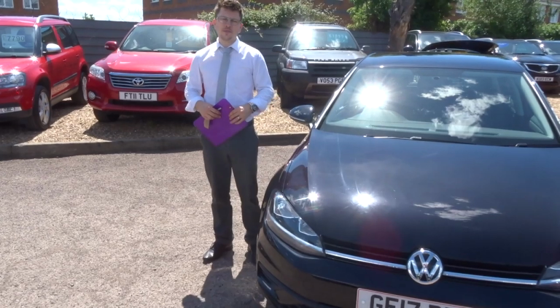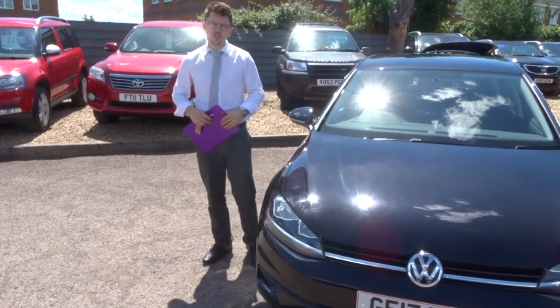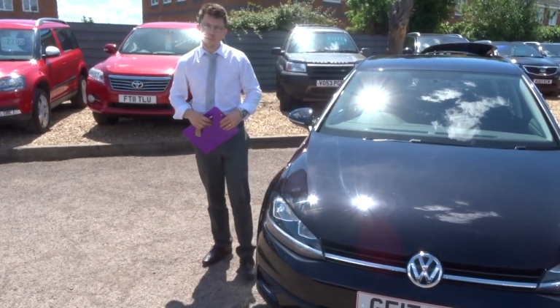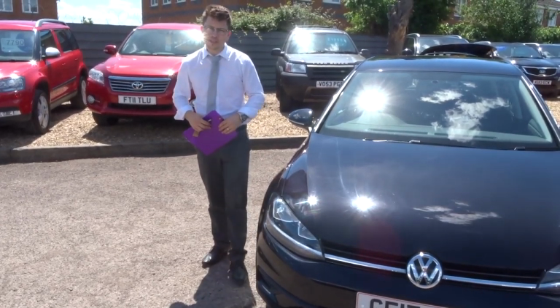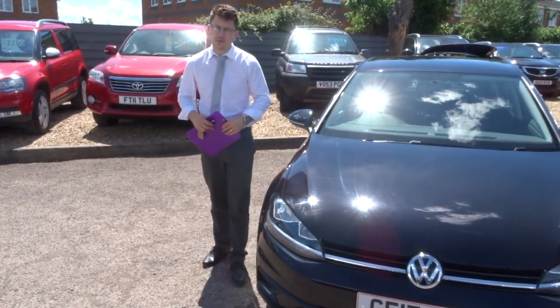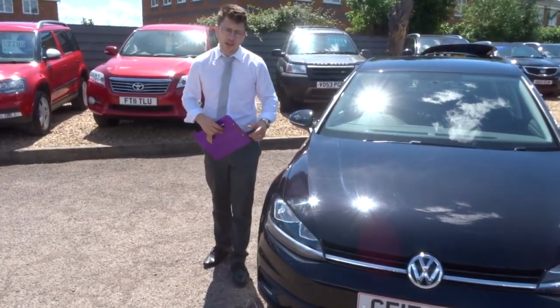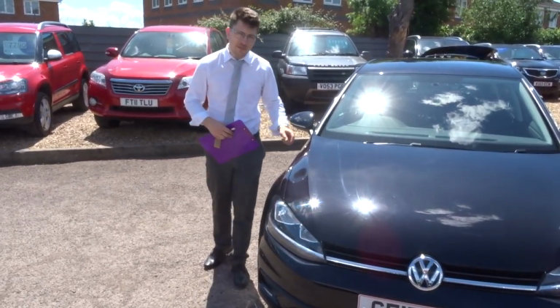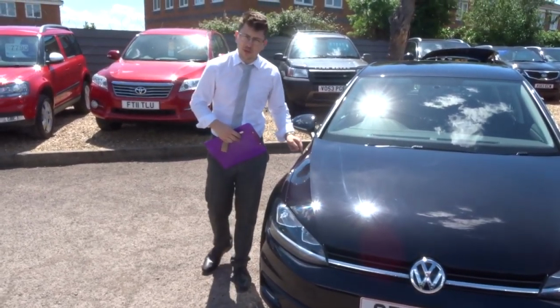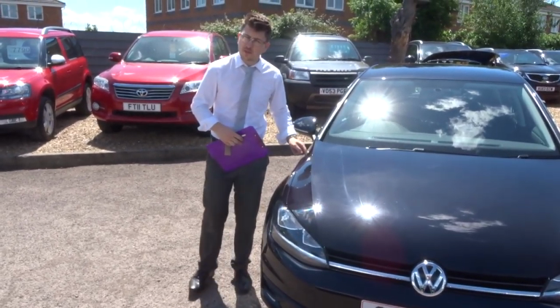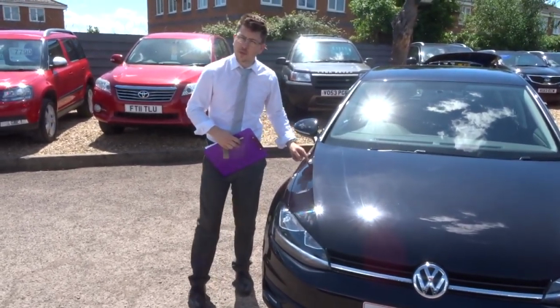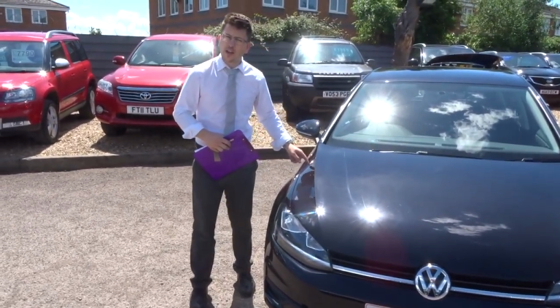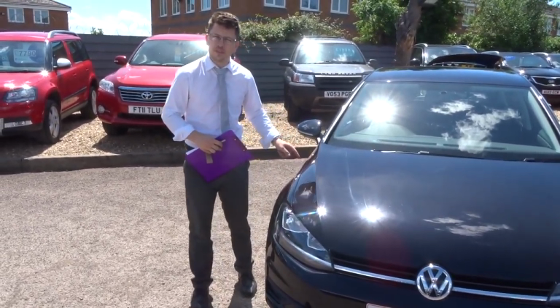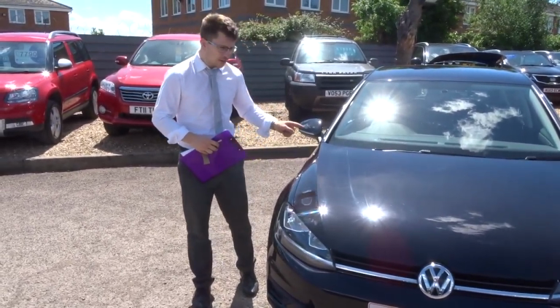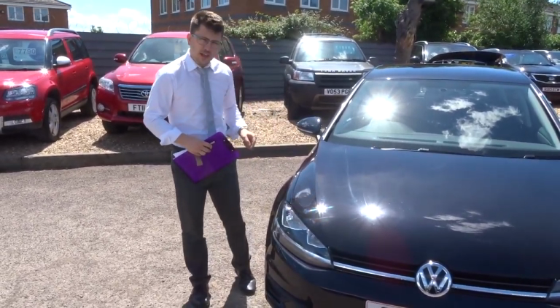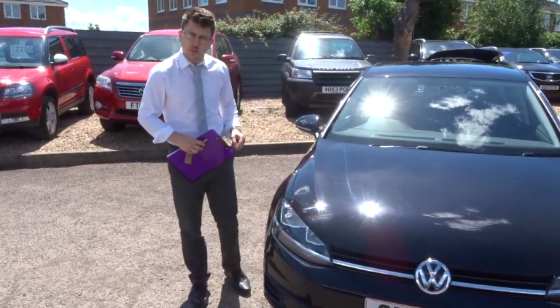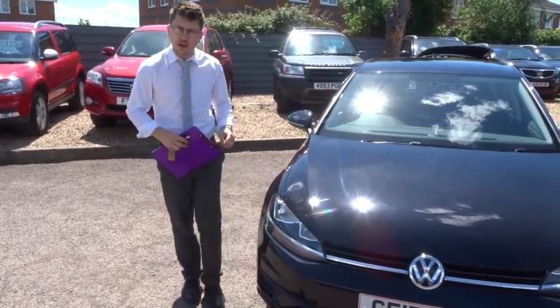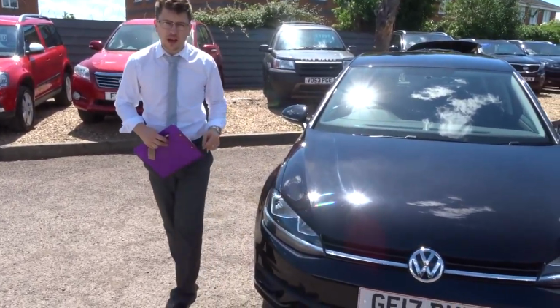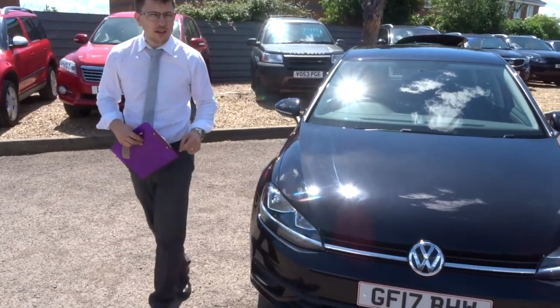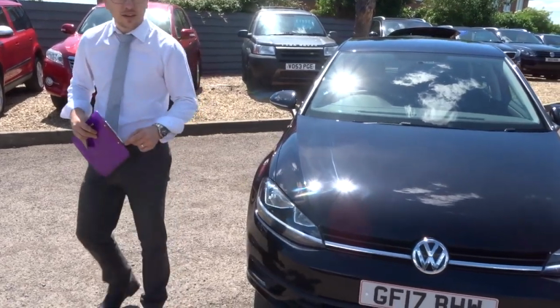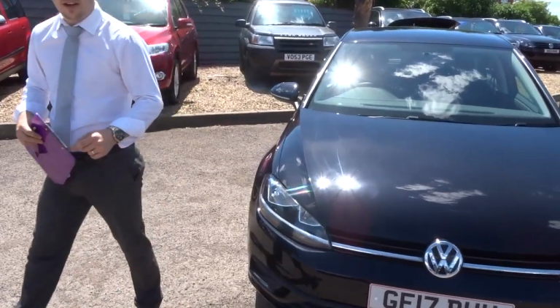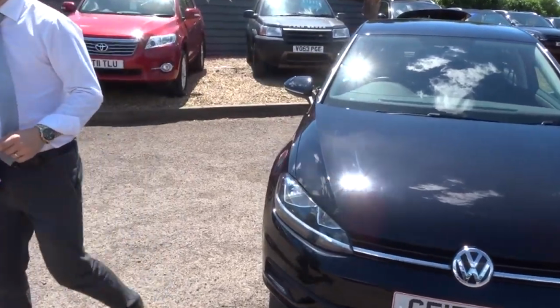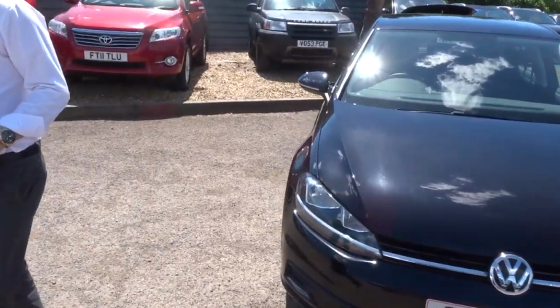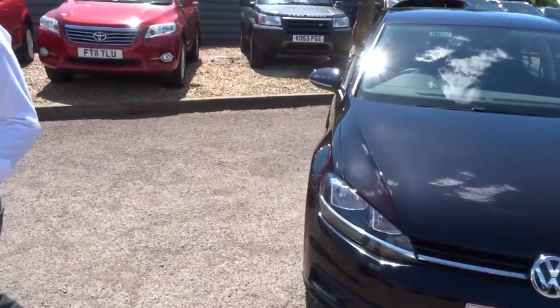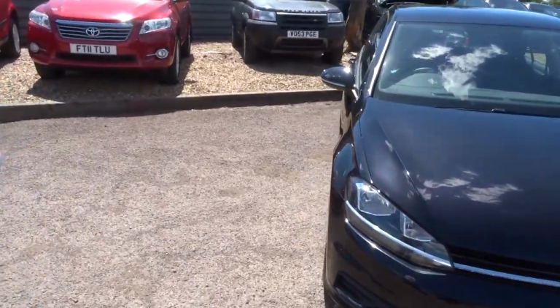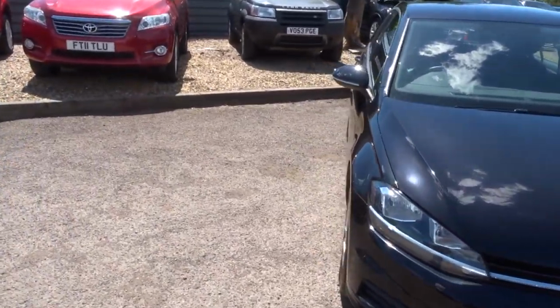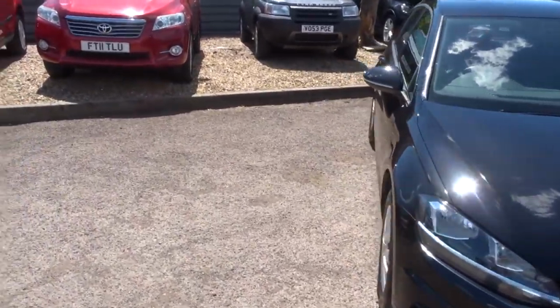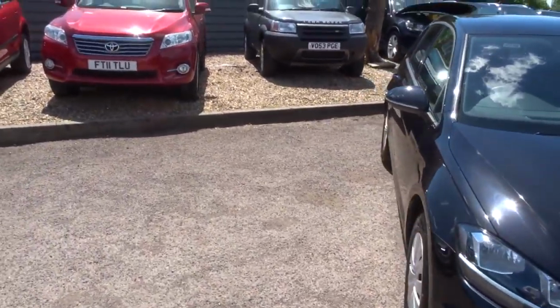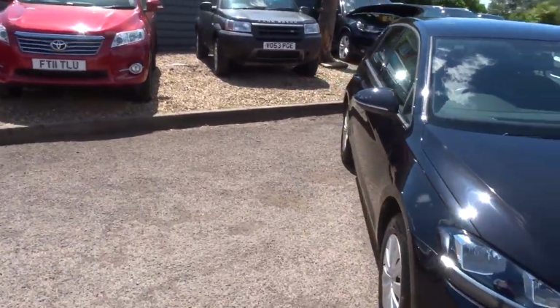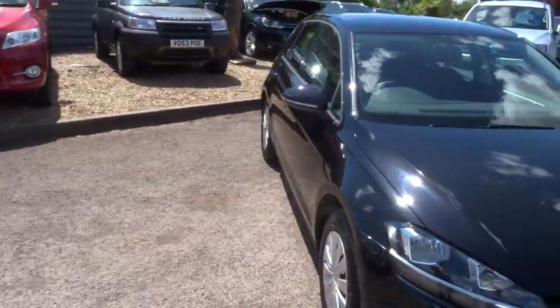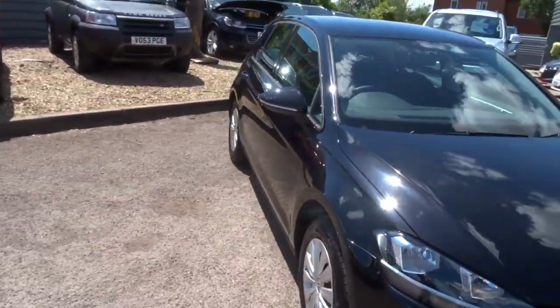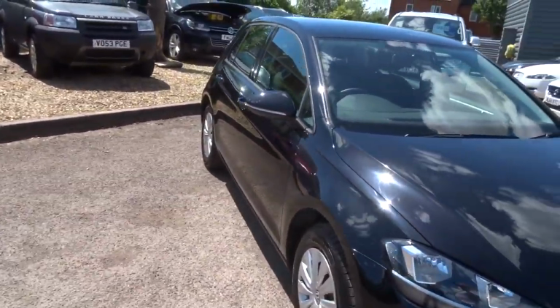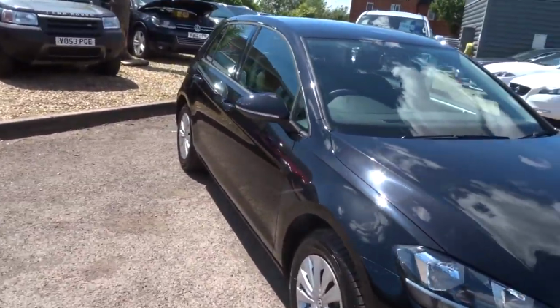Welcome to Country Car, my name's Tom. Here we have a gorgeous Volkswagen Golf — I'm going to give you a walk around the car and show you a few of the features and the general condition.